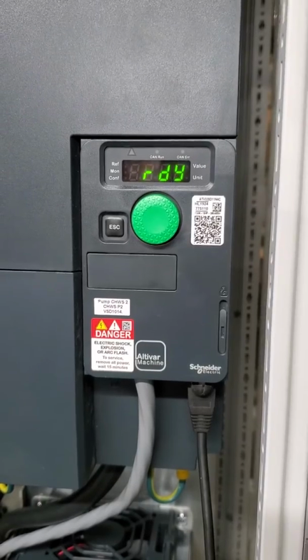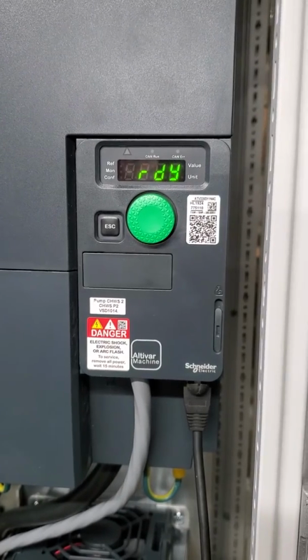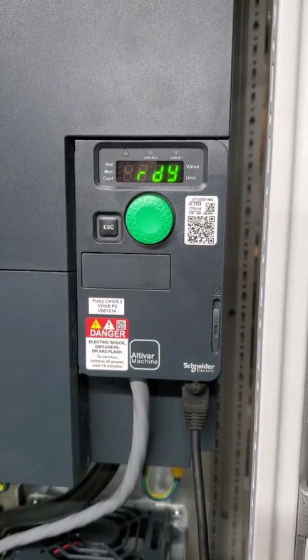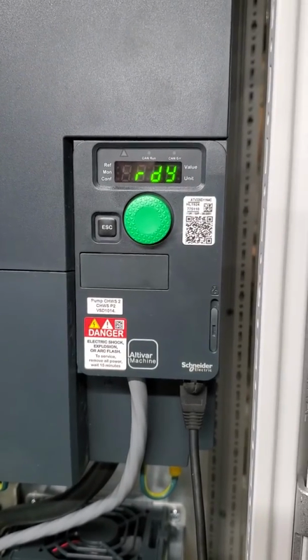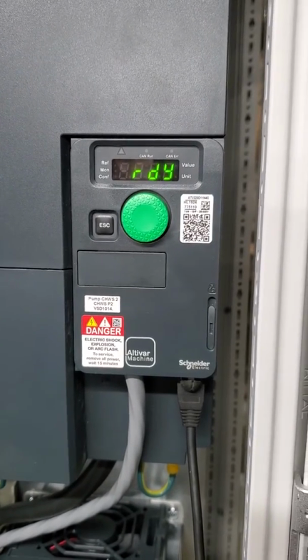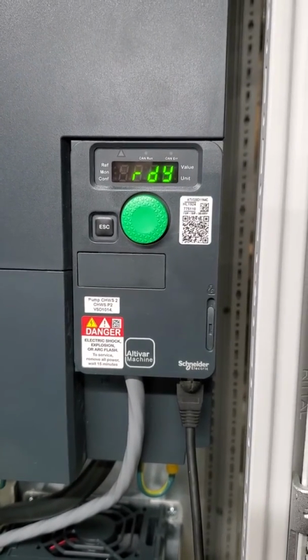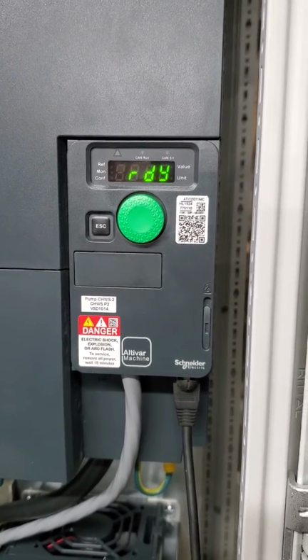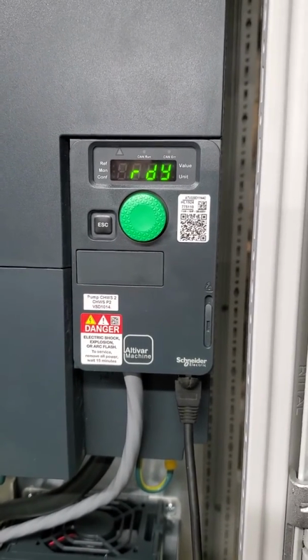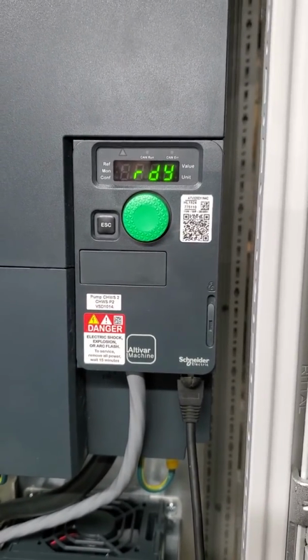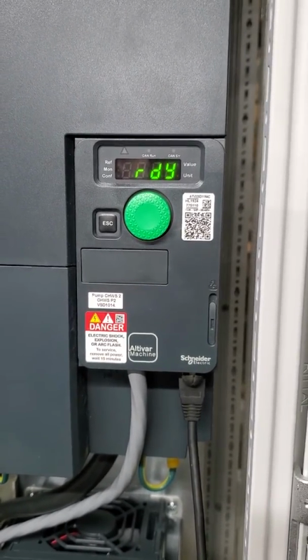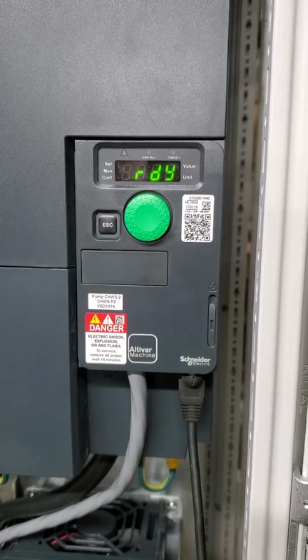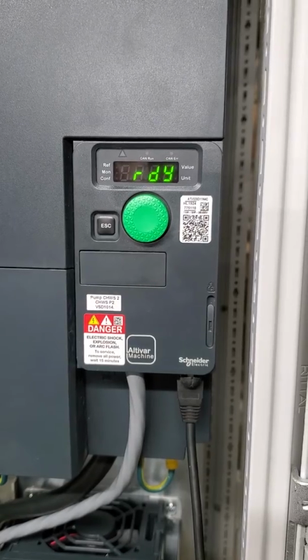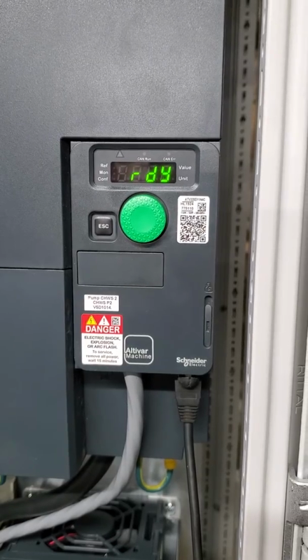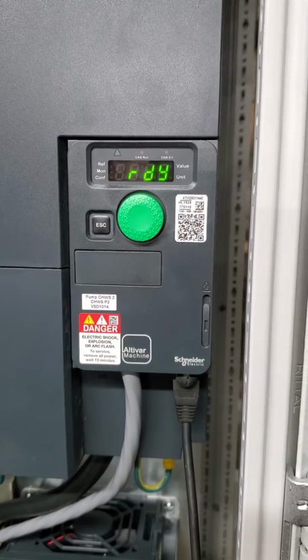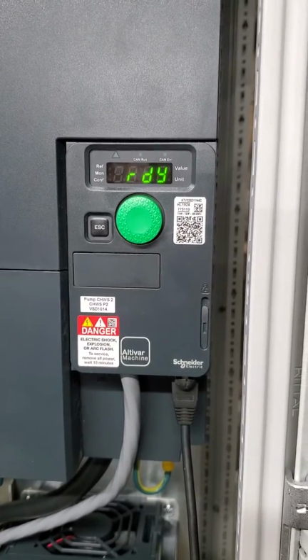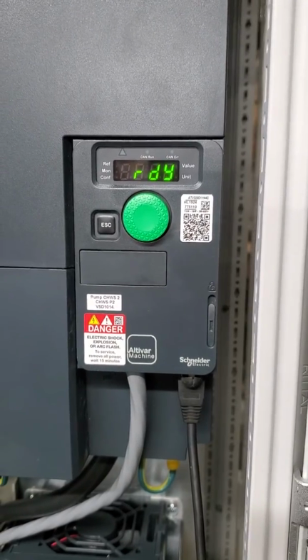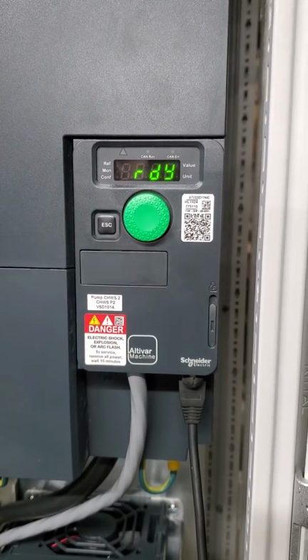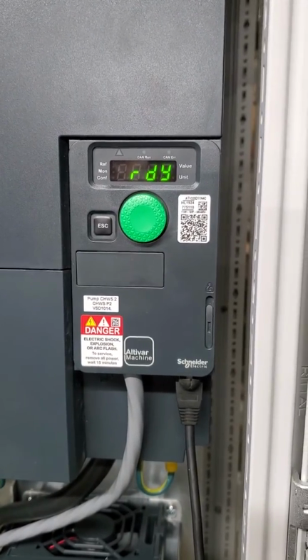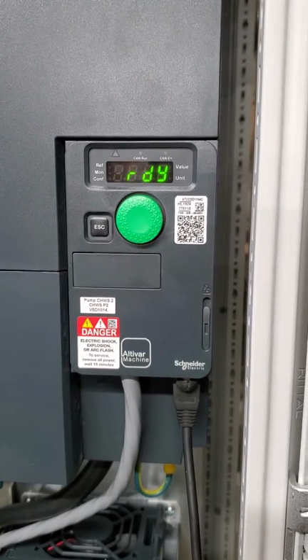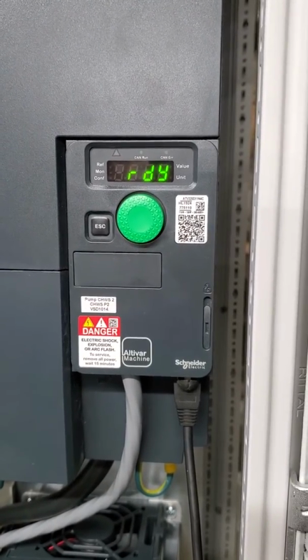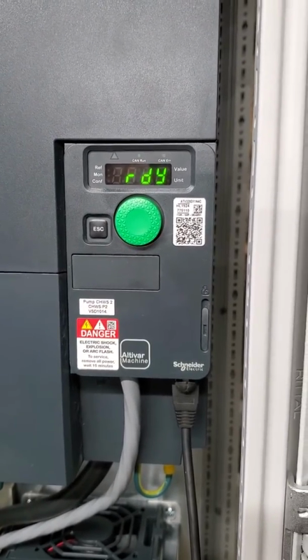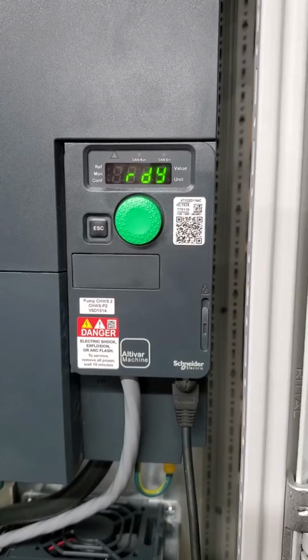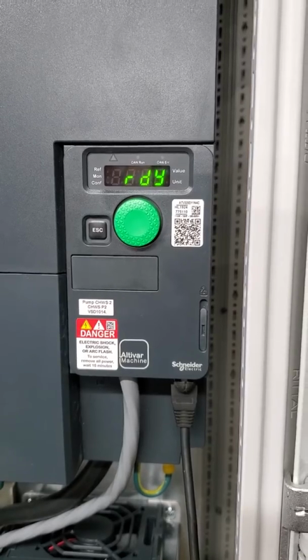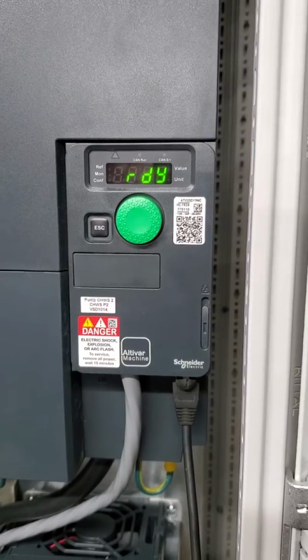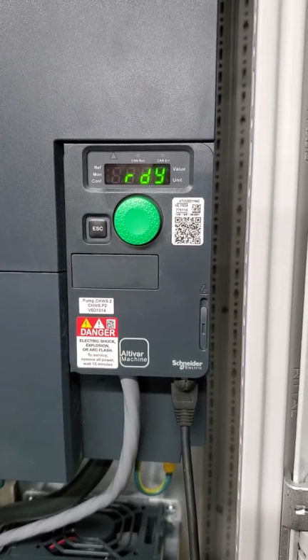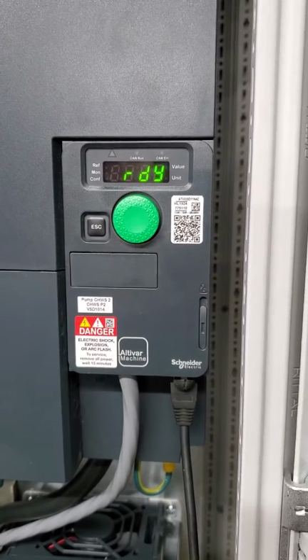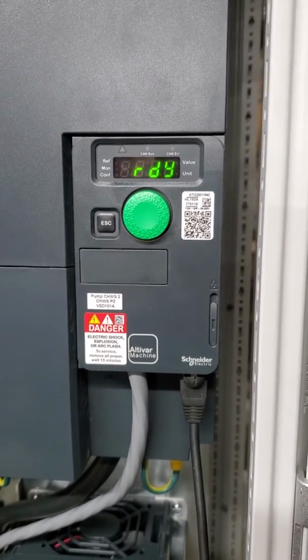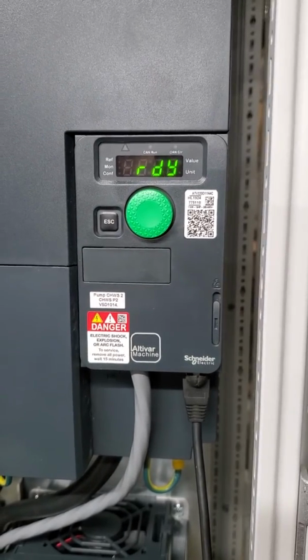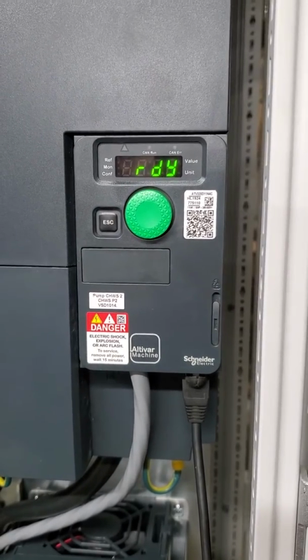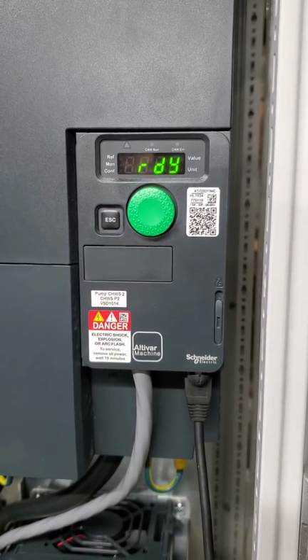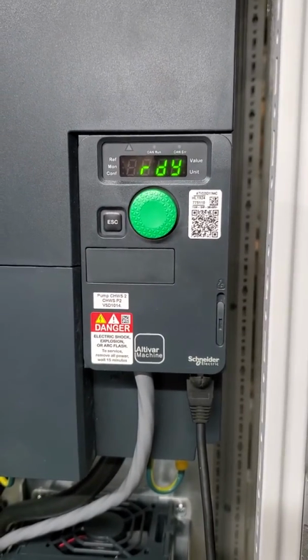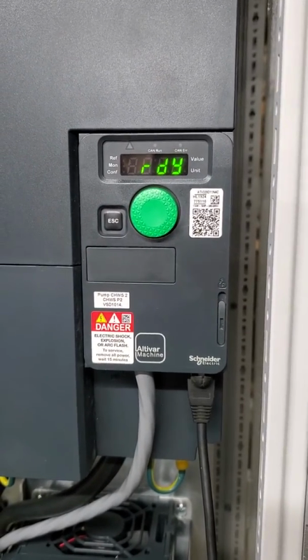This is how to do an auto-tune on a drive, which needs to be done on site when the motor is connected and the rotation has been confirmed correct. If it's not correct, two of the leads on the load side of the drive need to be switched, not the line side.